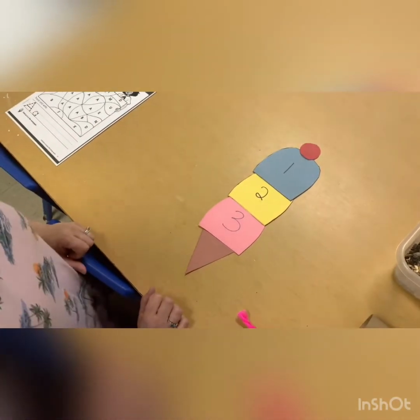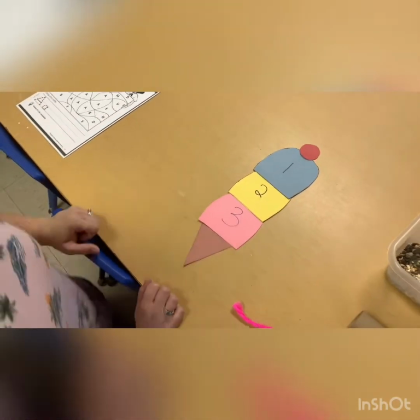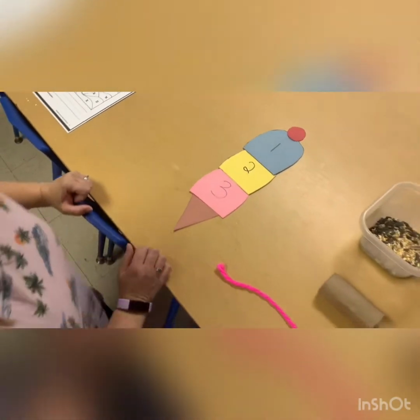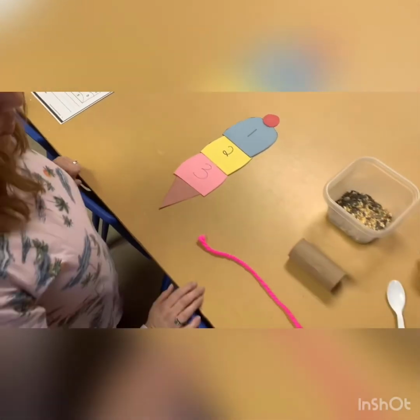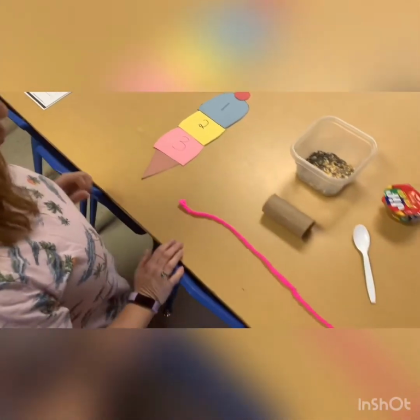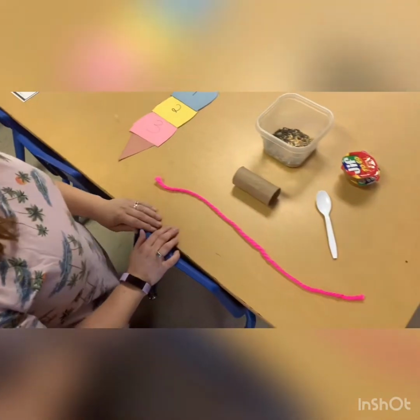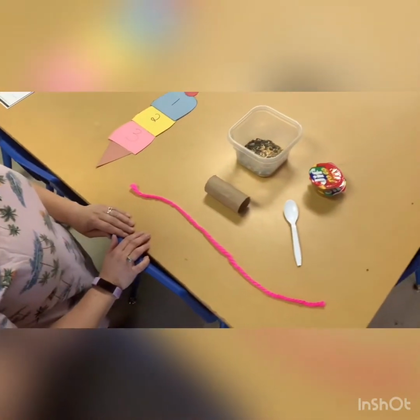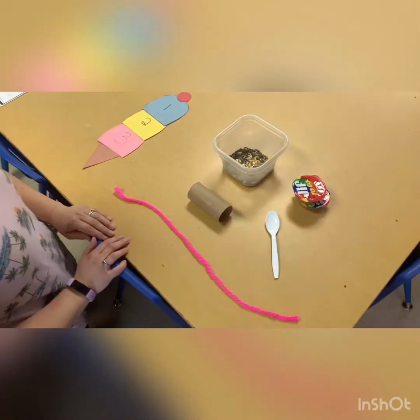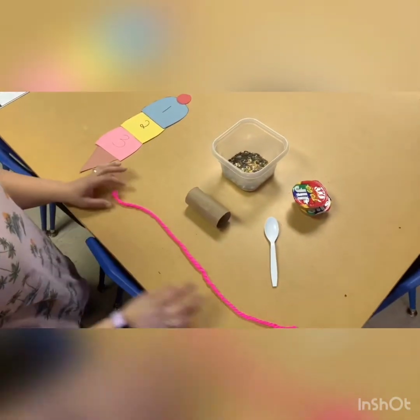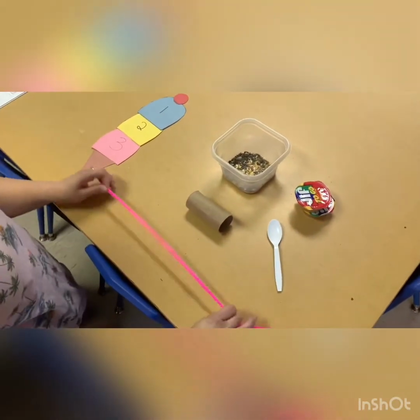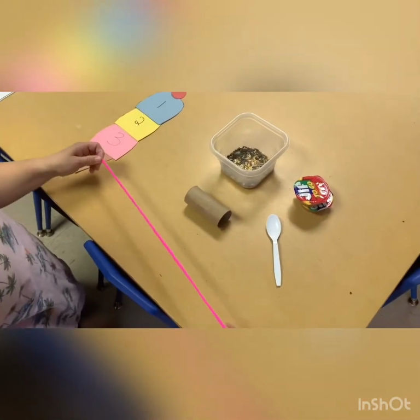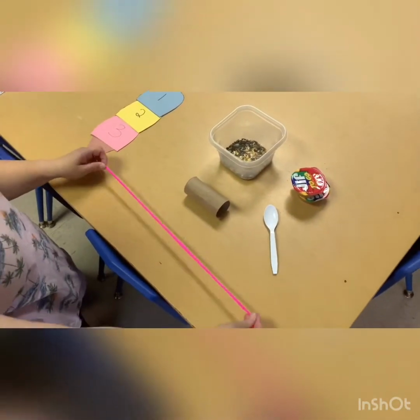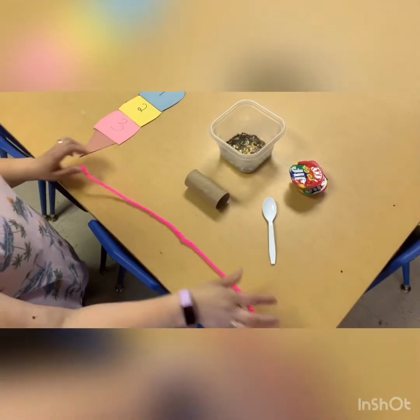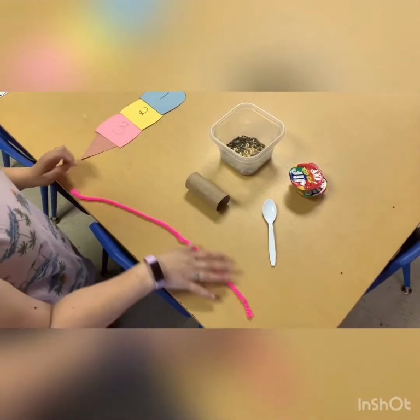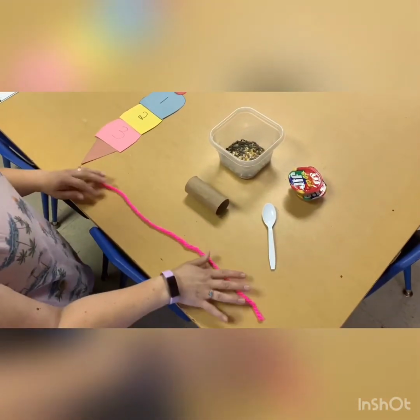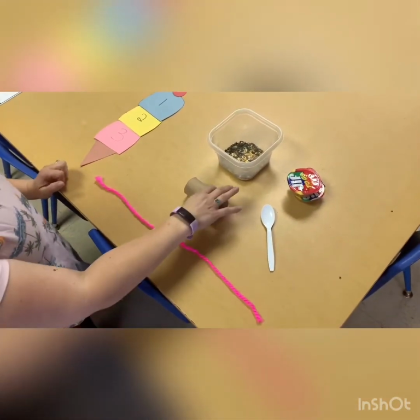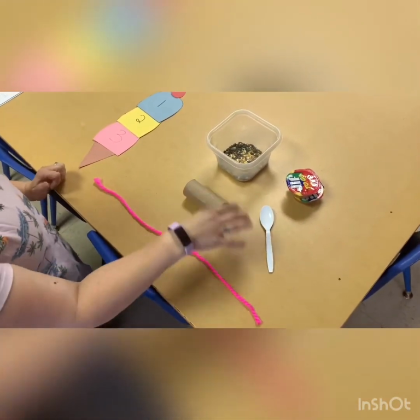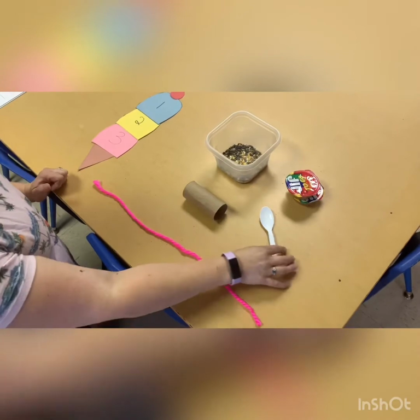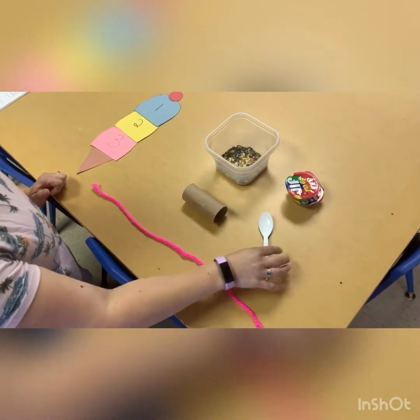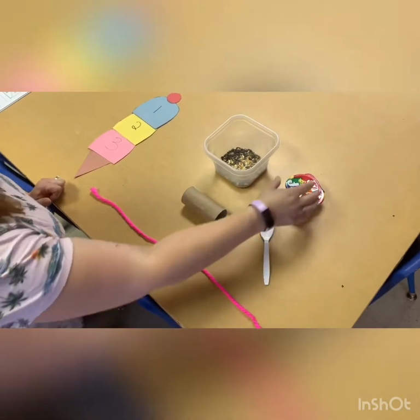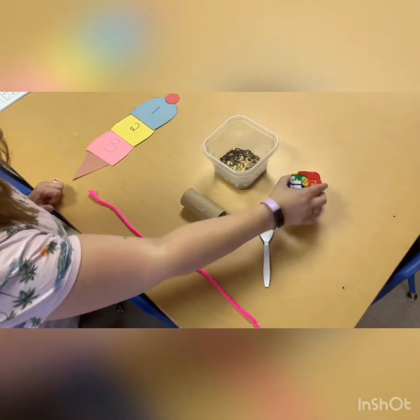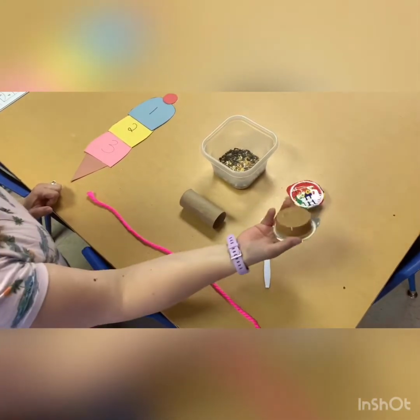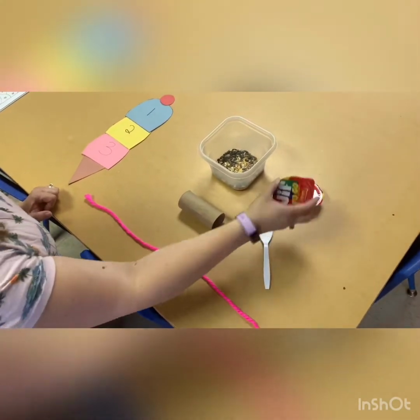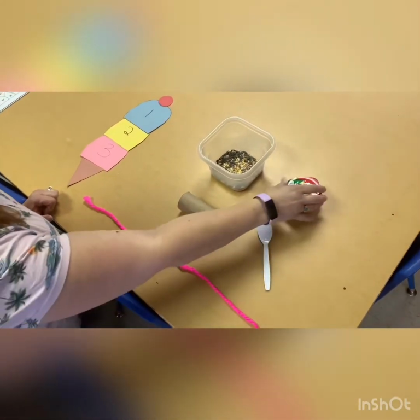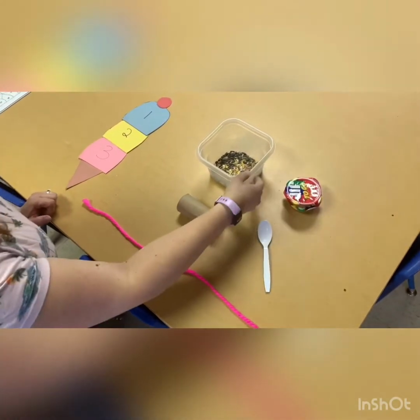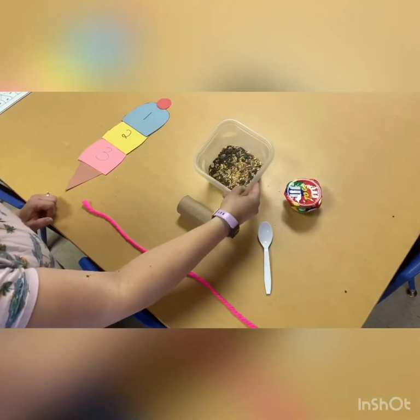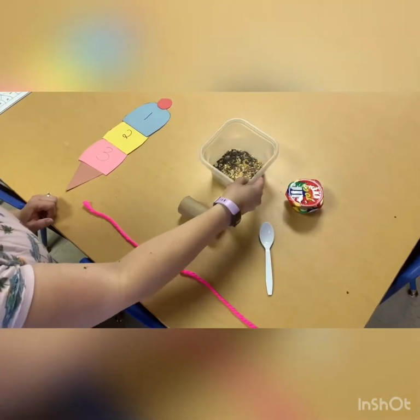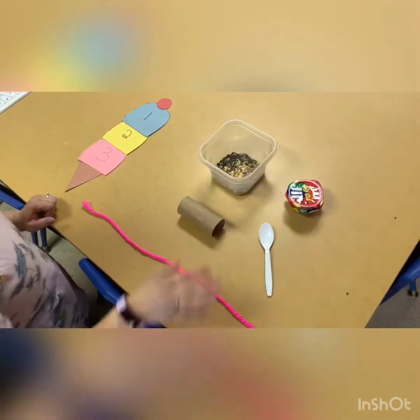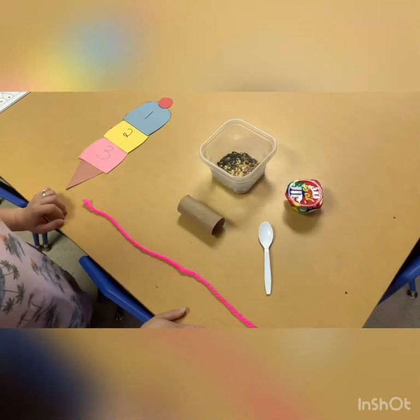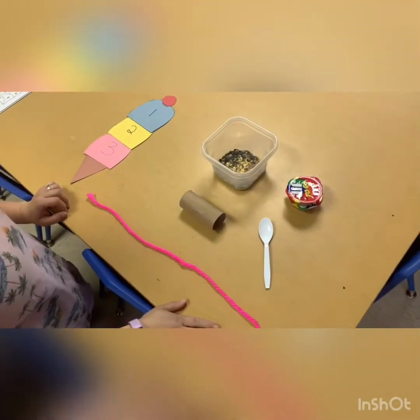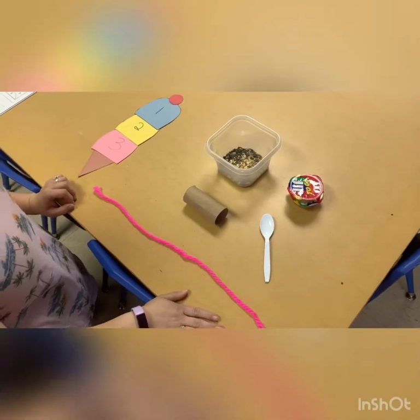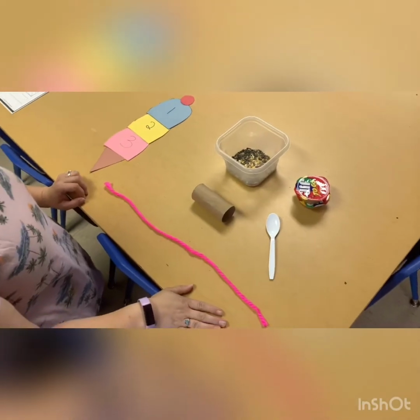Our next project will be a bird feeder. You can see I have my string here, I have a toilet paper roll, I have my spoon, I have peanut butter, and I have bird seed. And together we'll put that together.